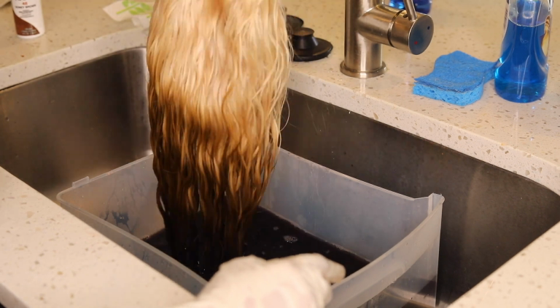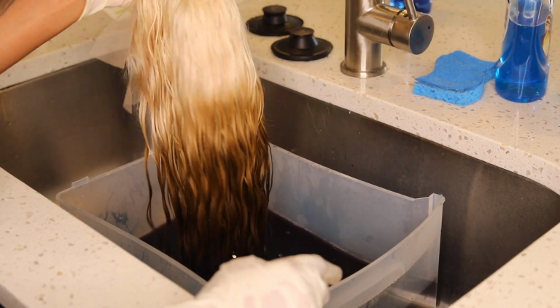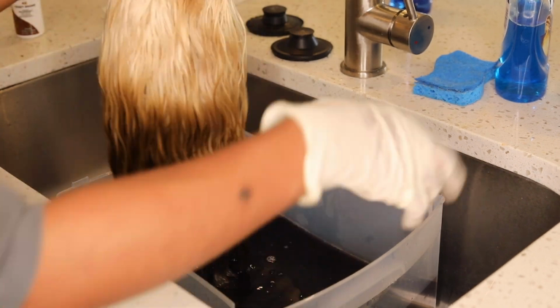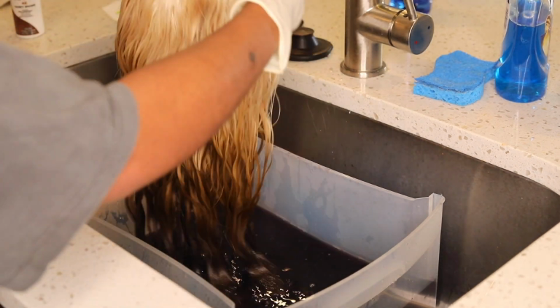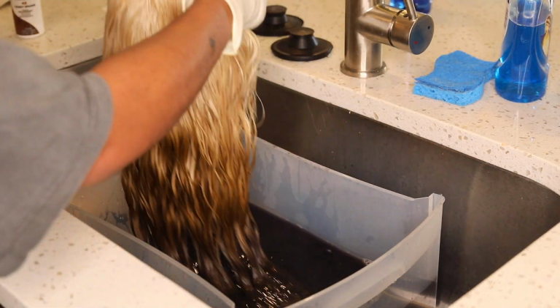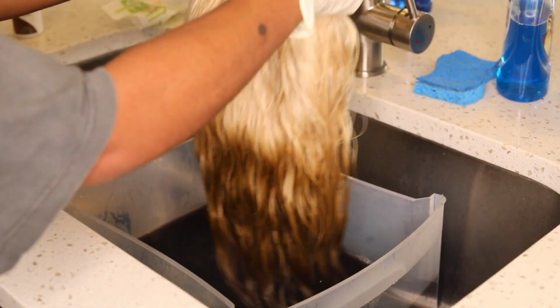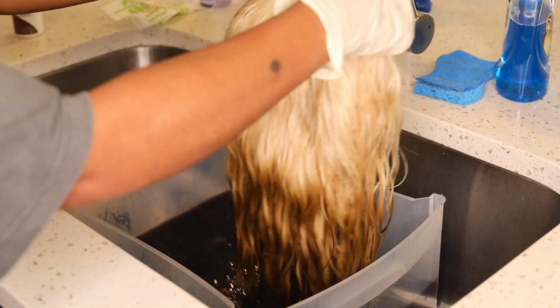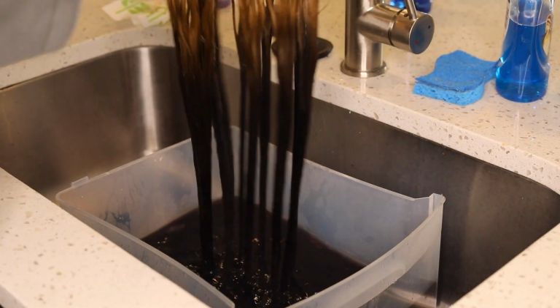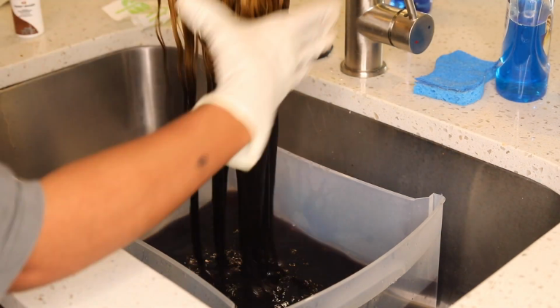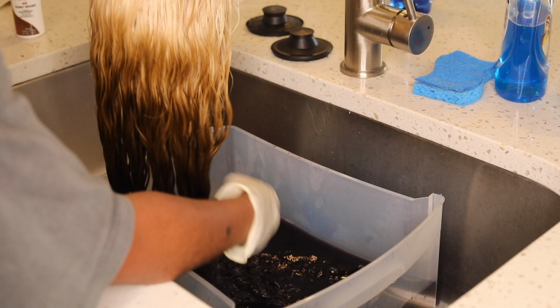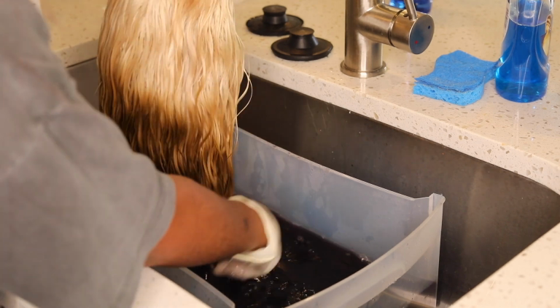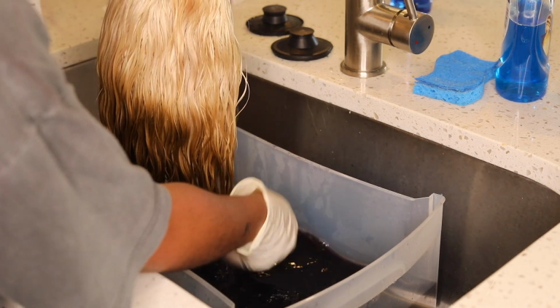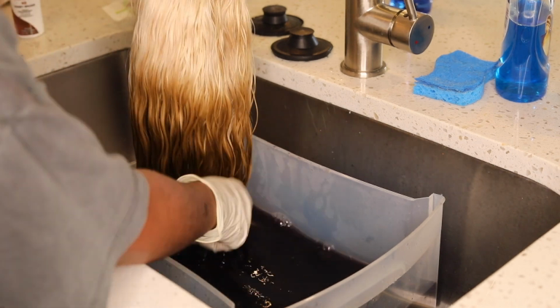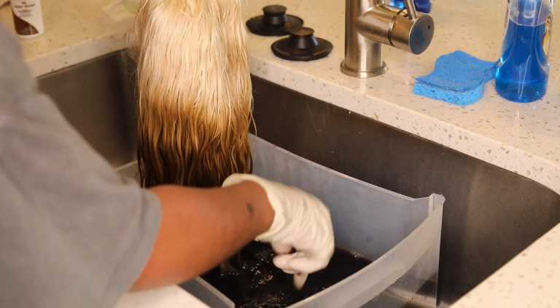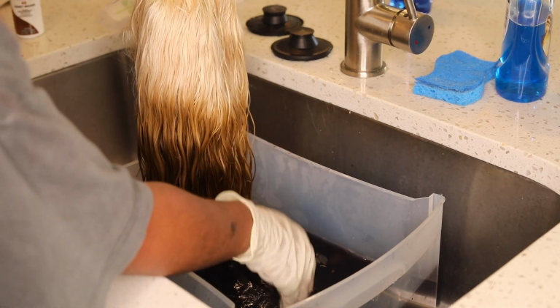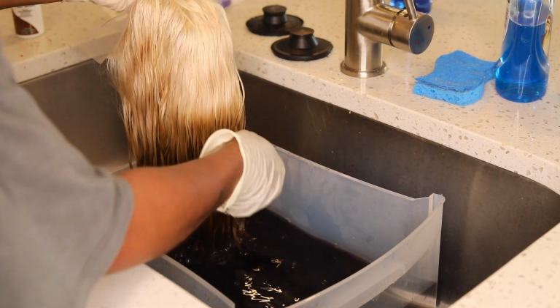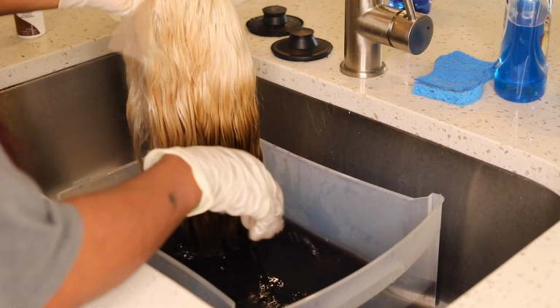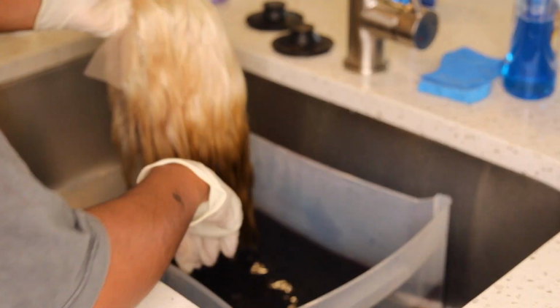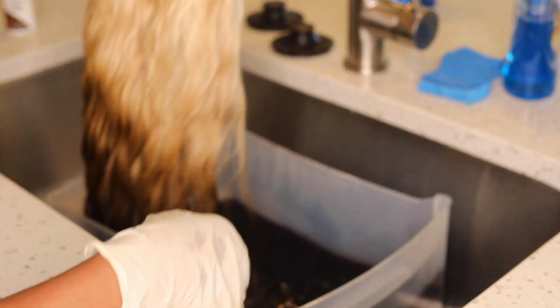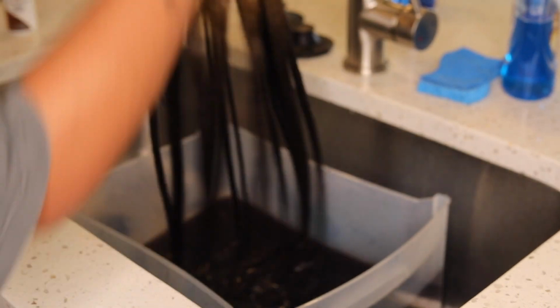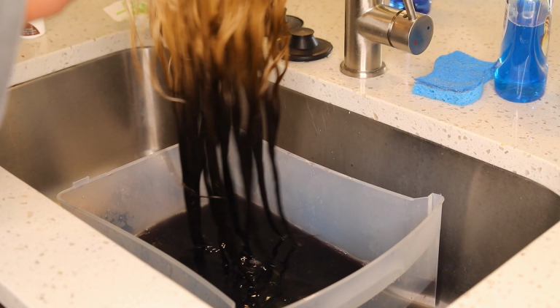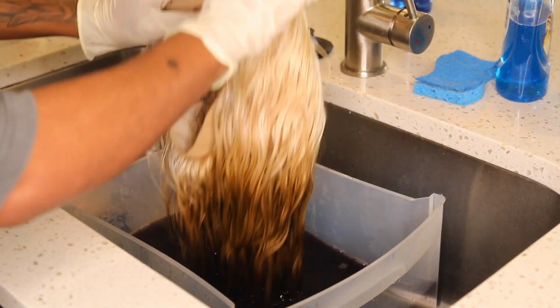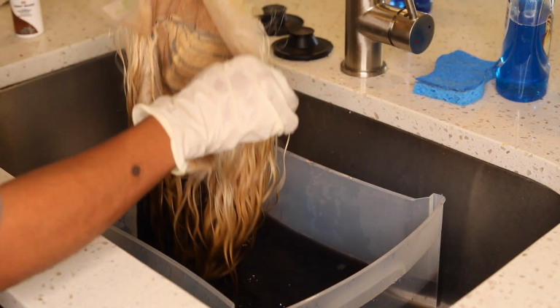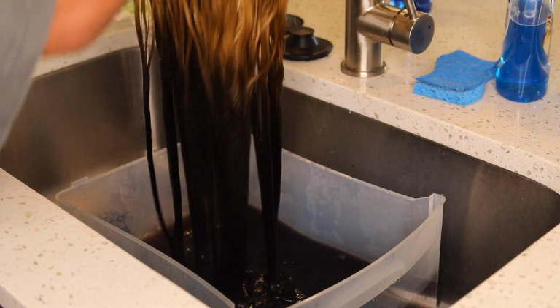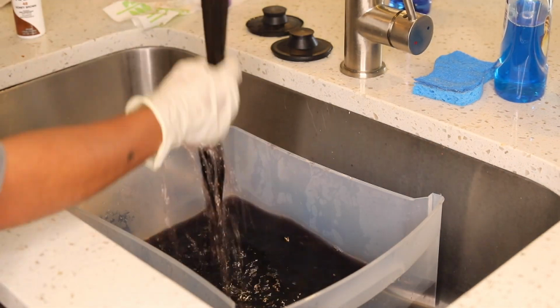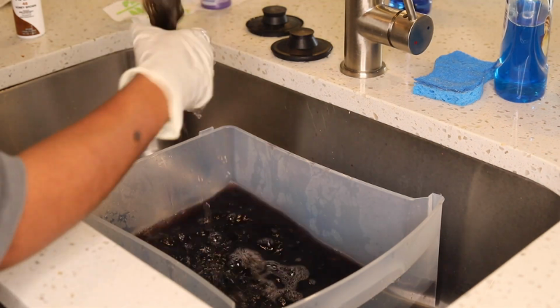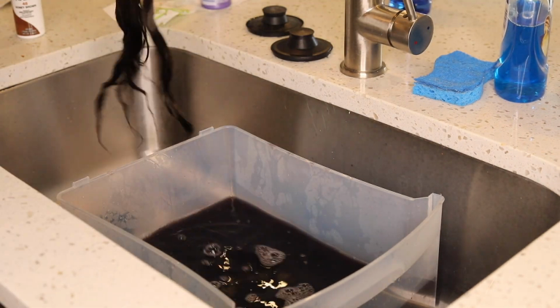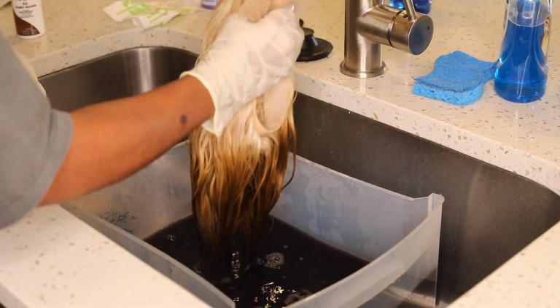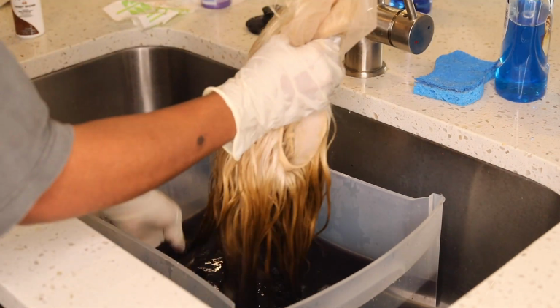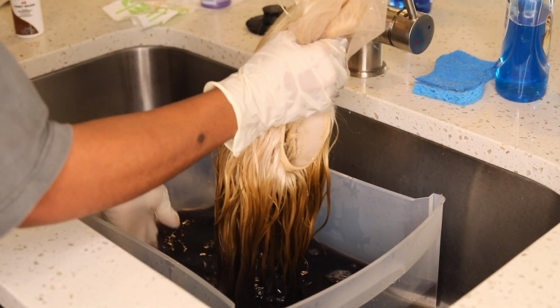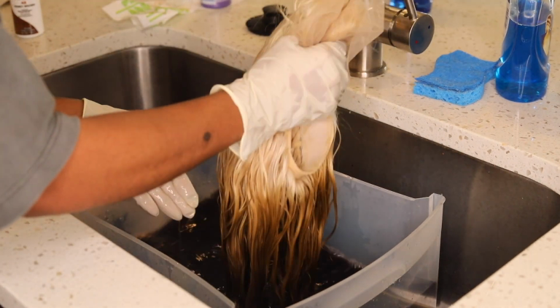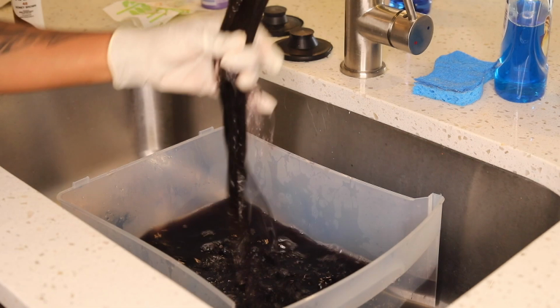After that I dump it and add the black for the tips. It's a simple repetitive cycle — start from the light, go to the dark, then to the very darkest. Stay tuned so y'all can see how bomb the end results came out!